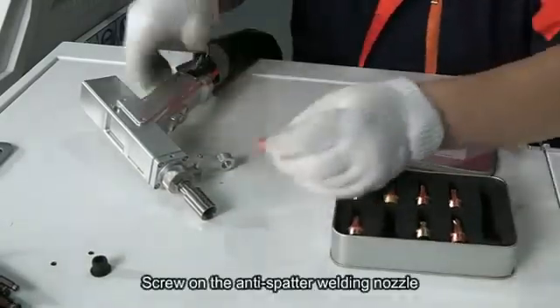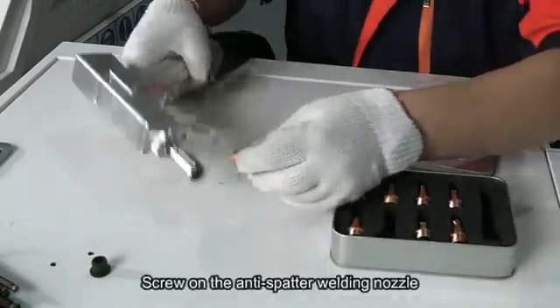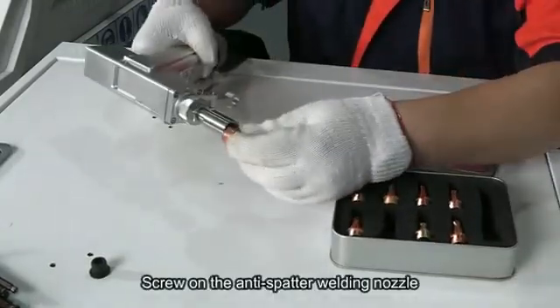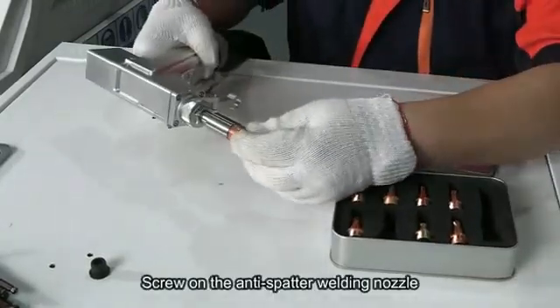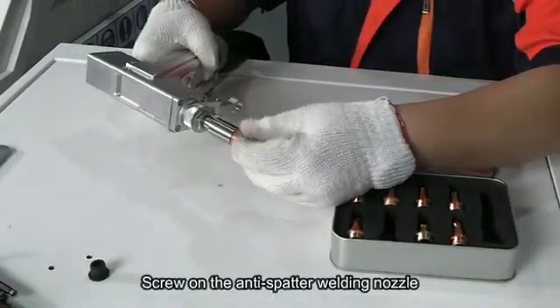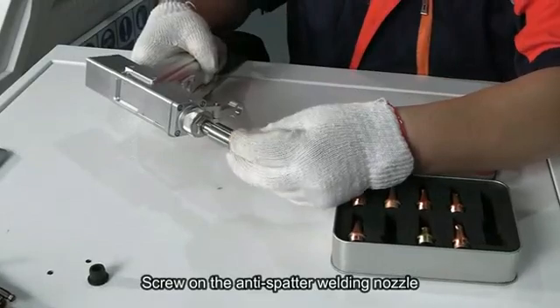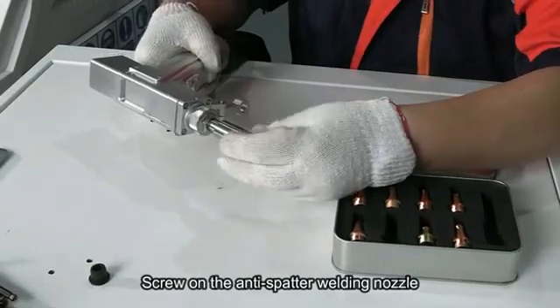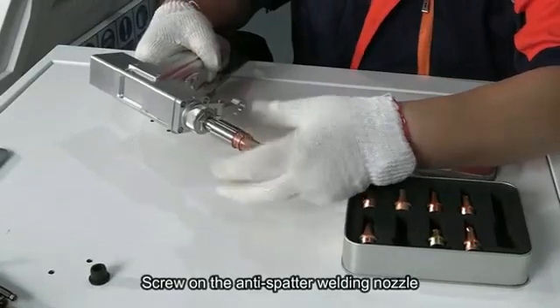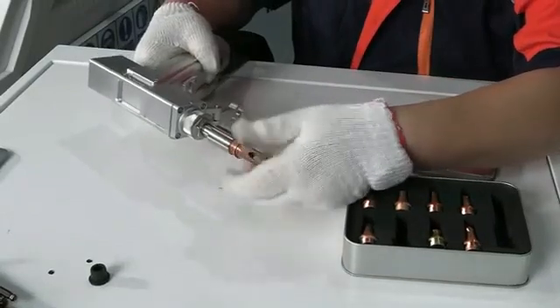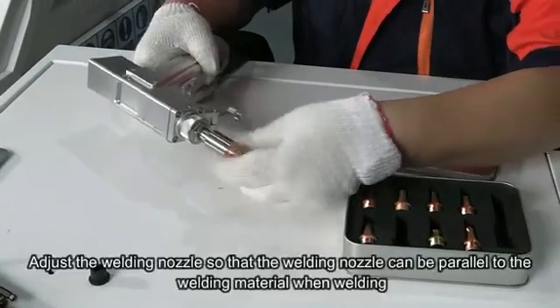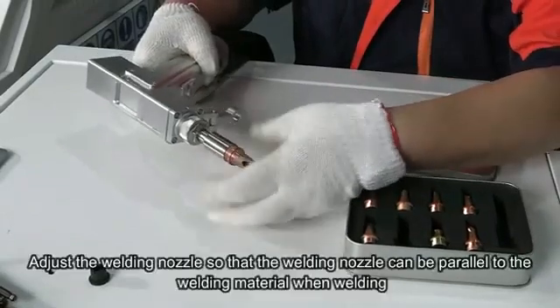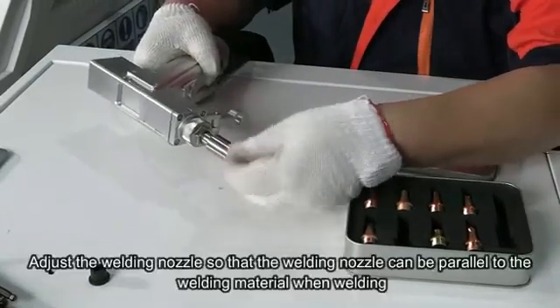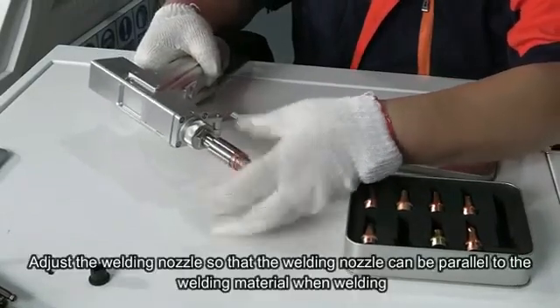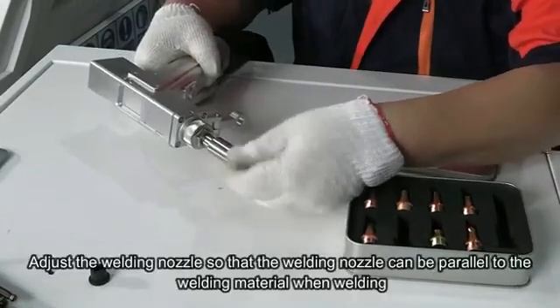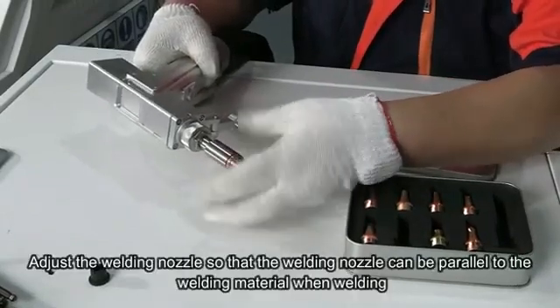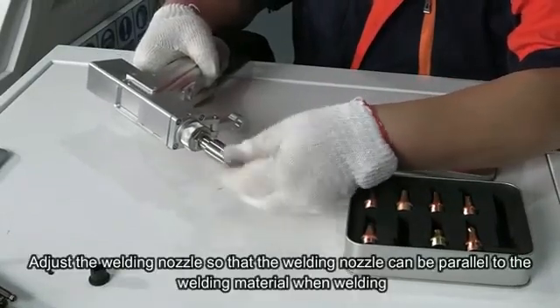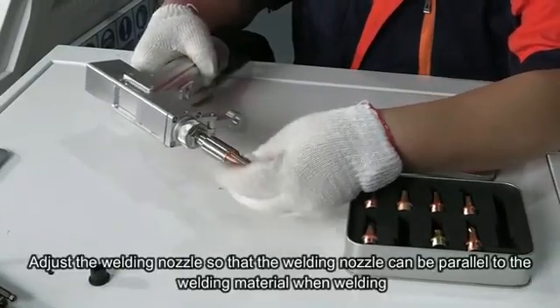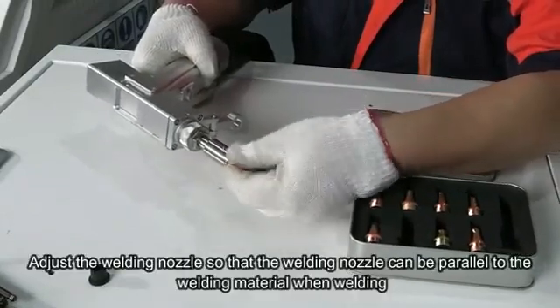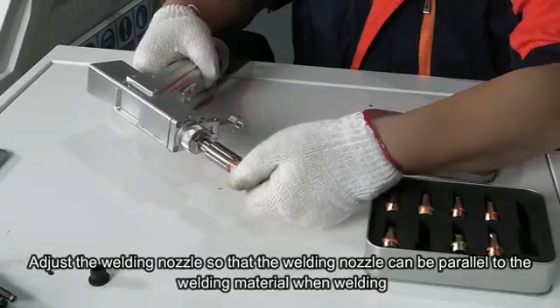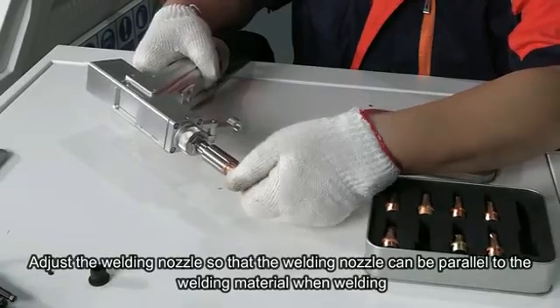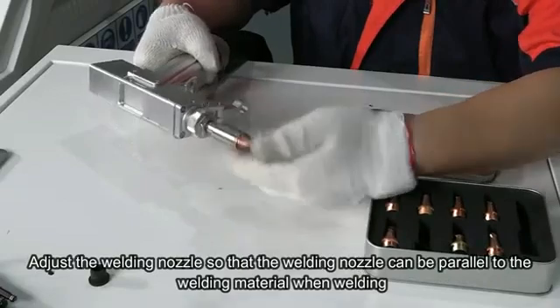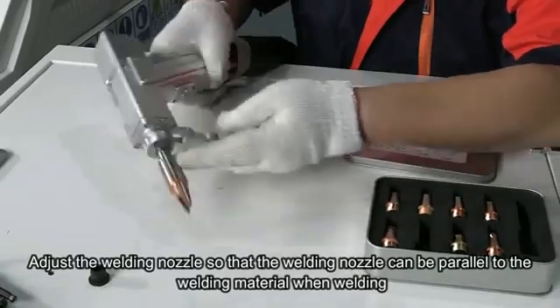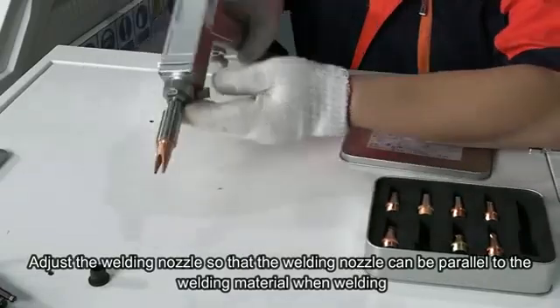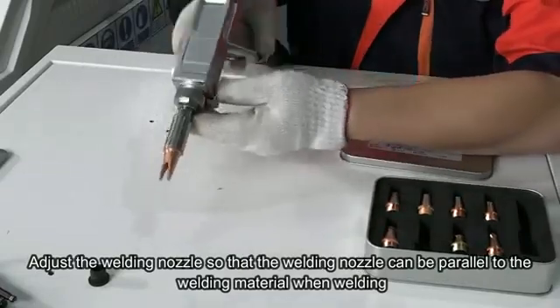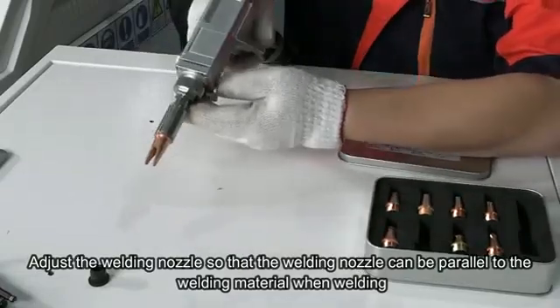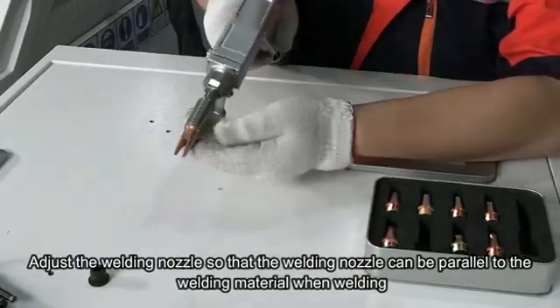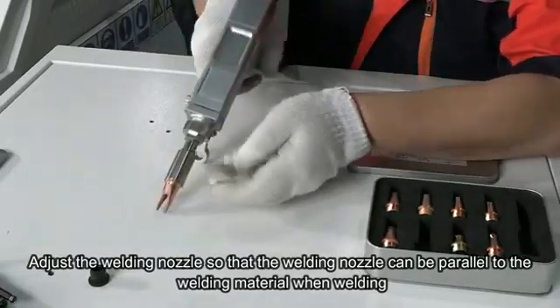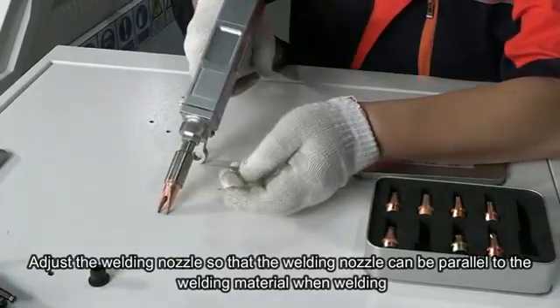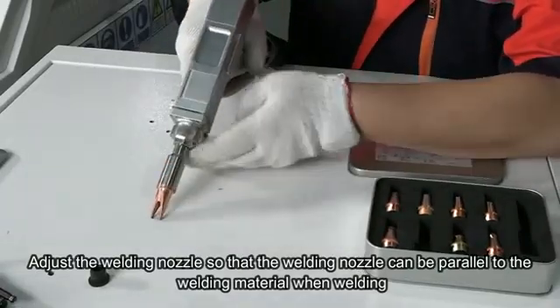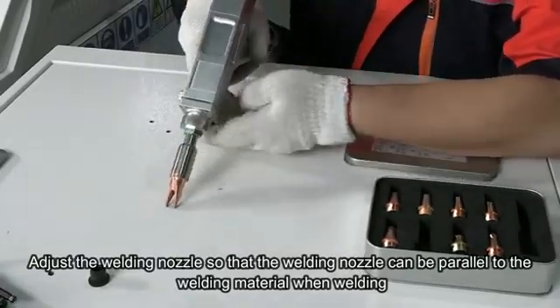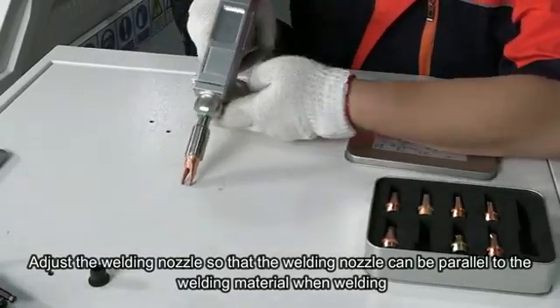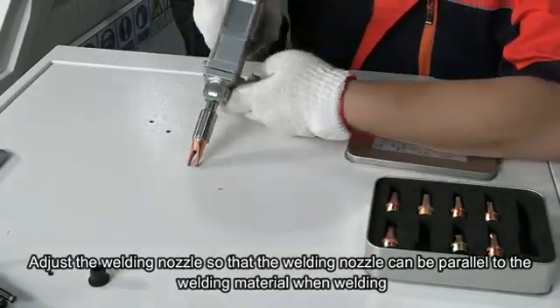Screw on the anti-slash welding nozzle and adjust the welding nozzle so that it is parallel to the welding materials.